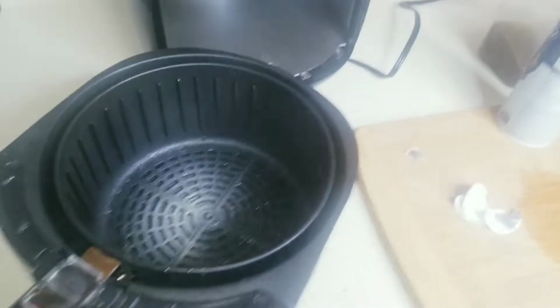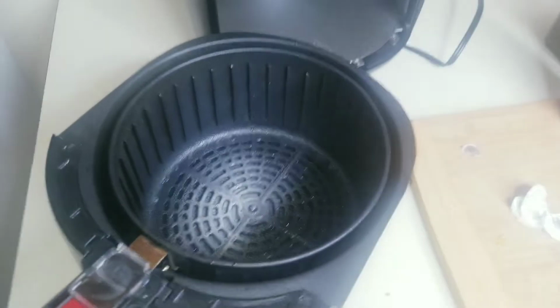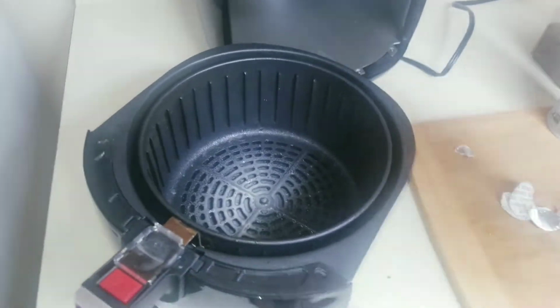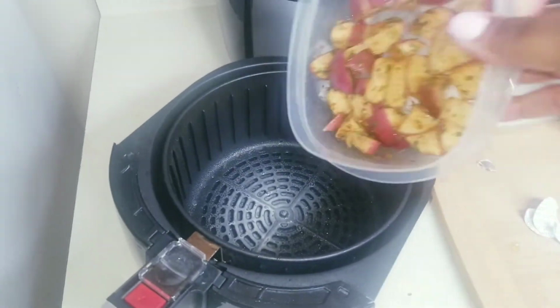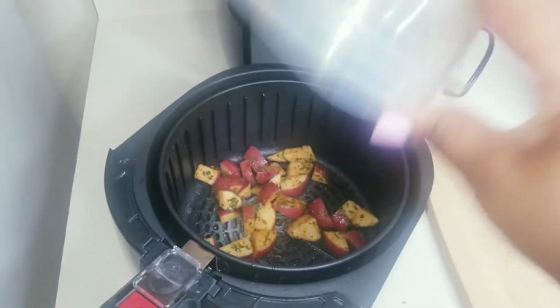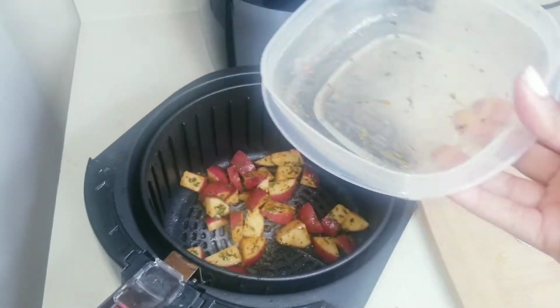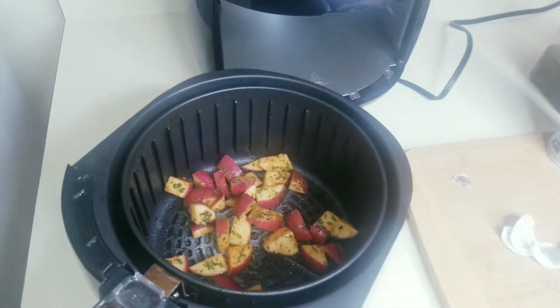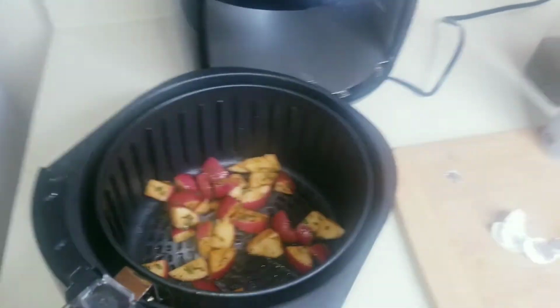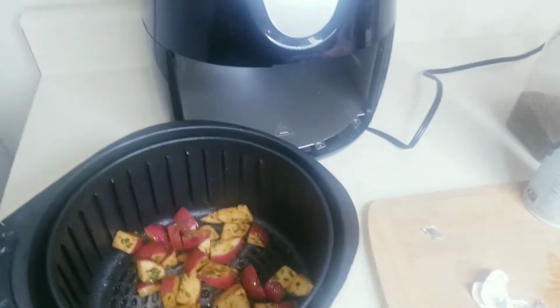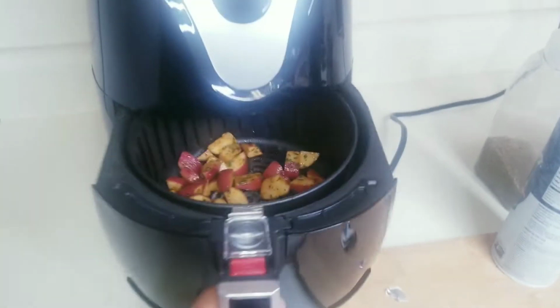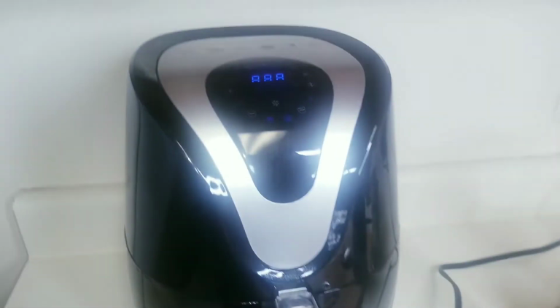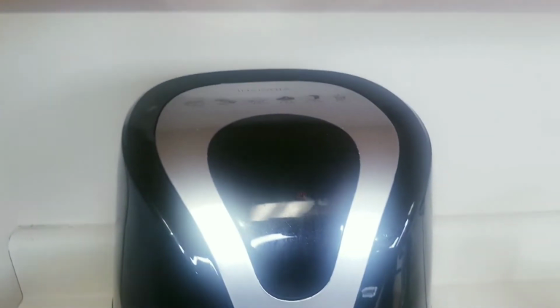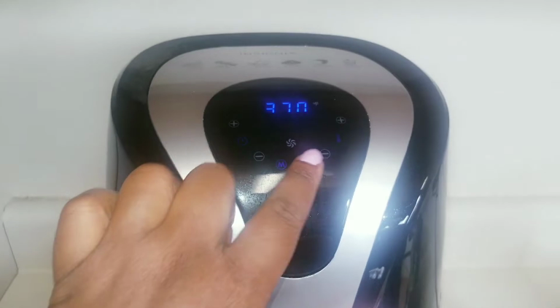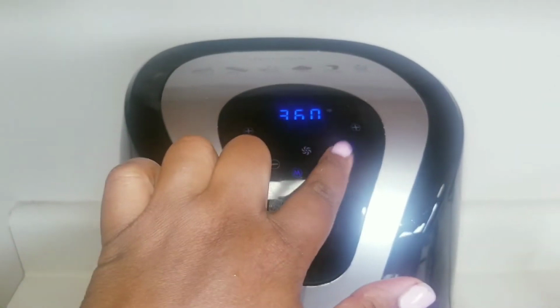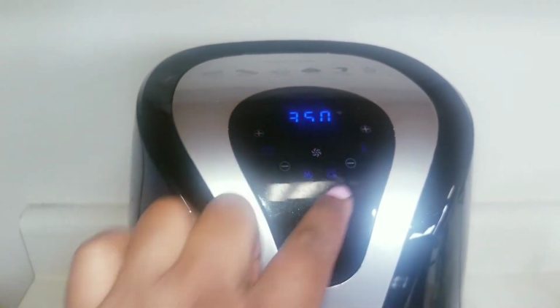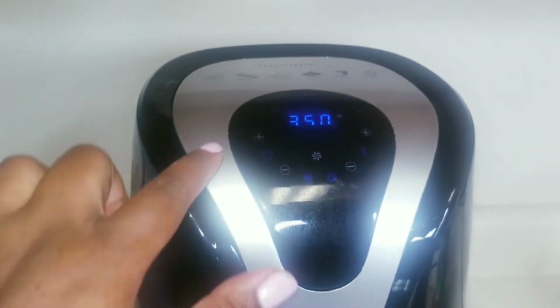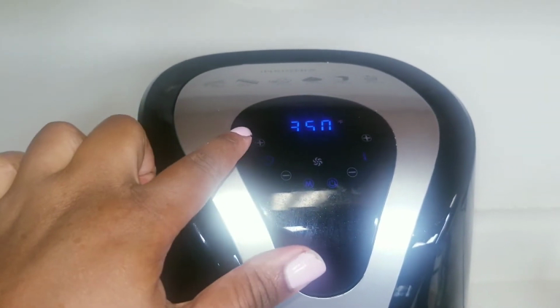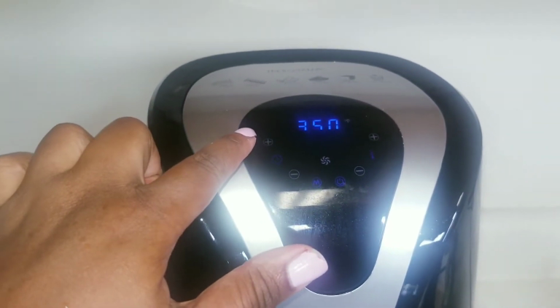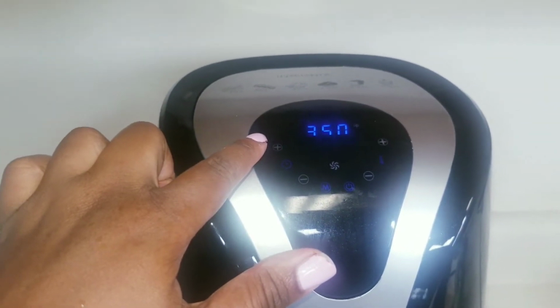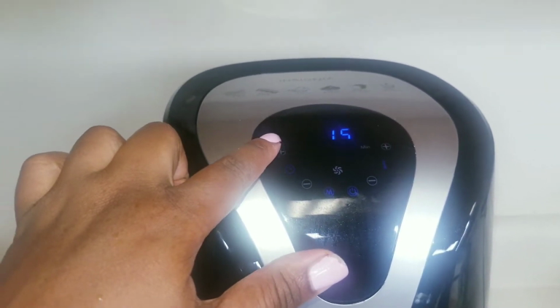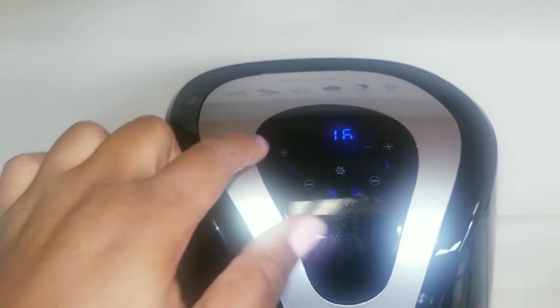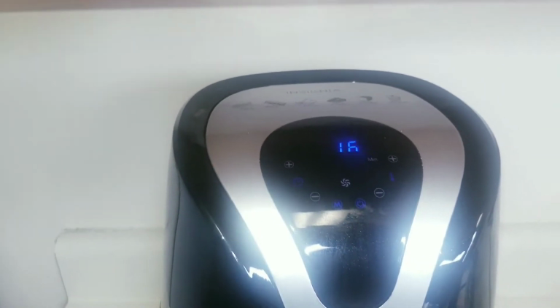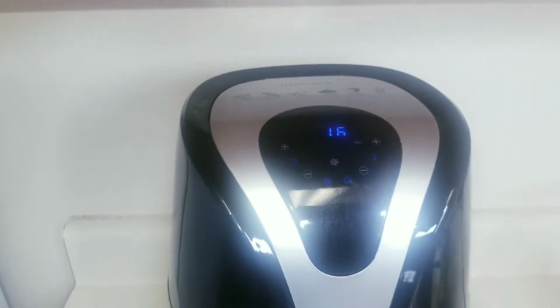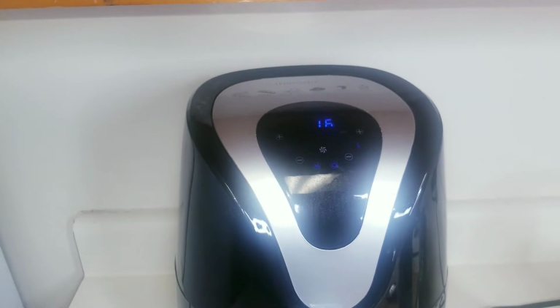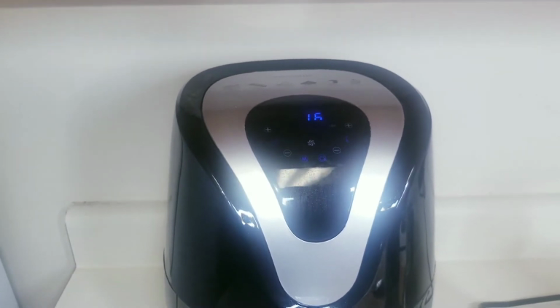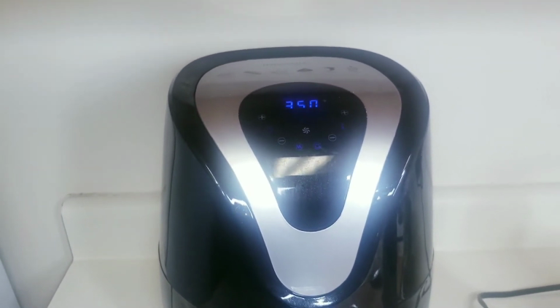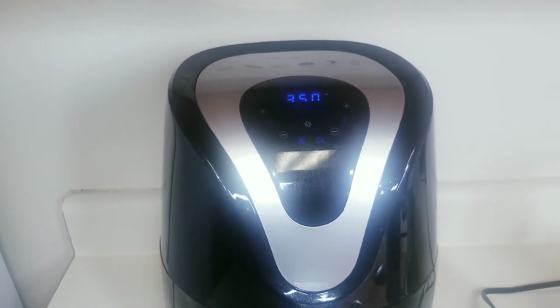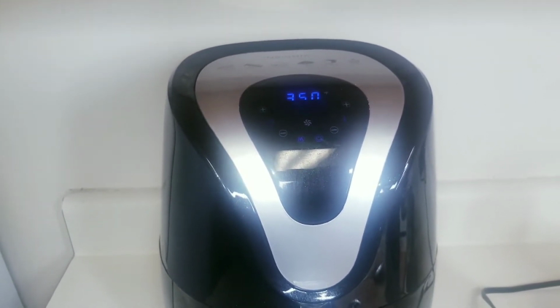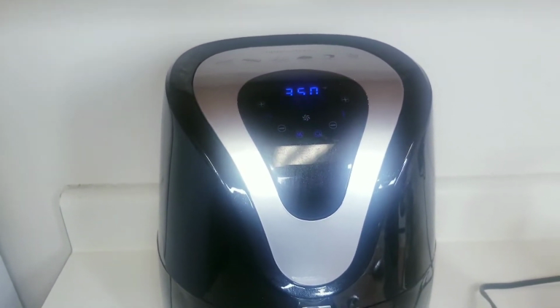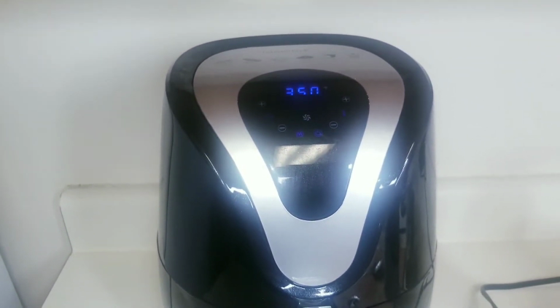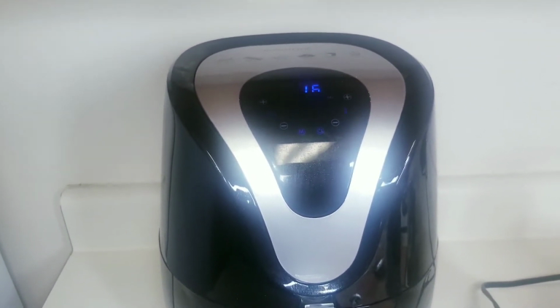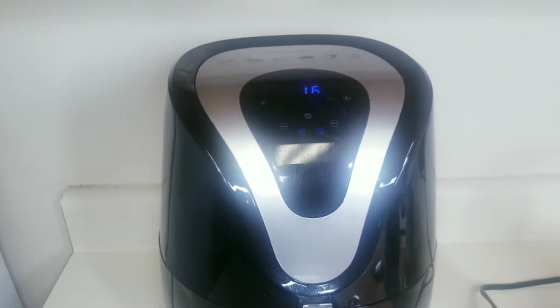All I'm doing here is spraying my air fryer with a nice coat of olive oil, and then we're going to throw those potatoes in, set our temperature for 350 degrees, and set our time for 16 minutes. And of course, we're going to check on them anyway.